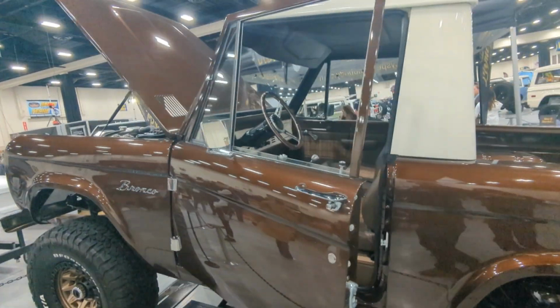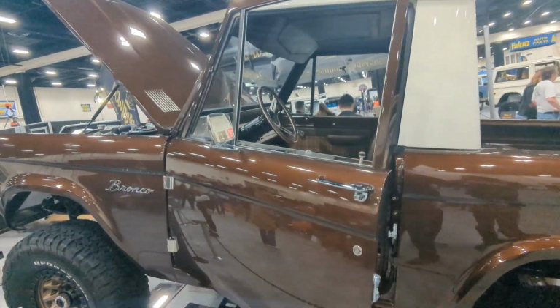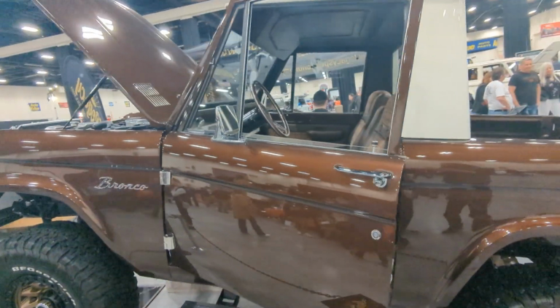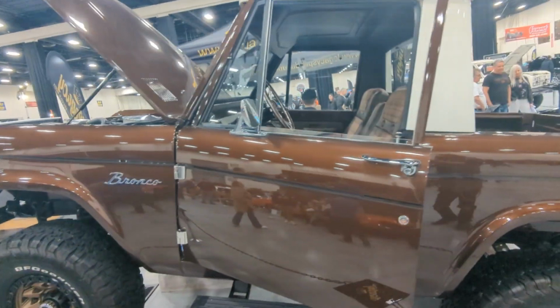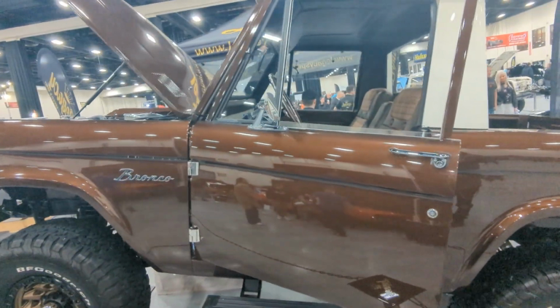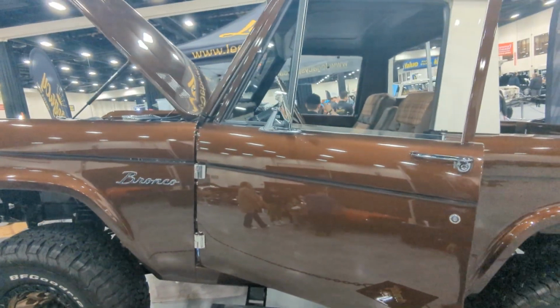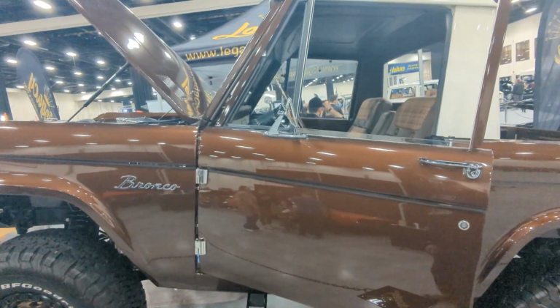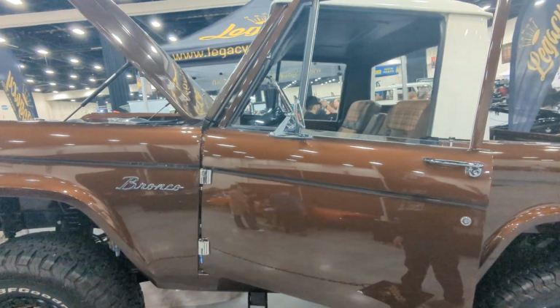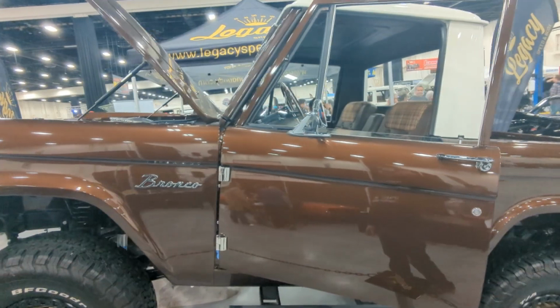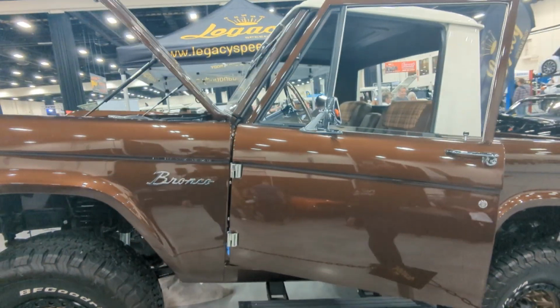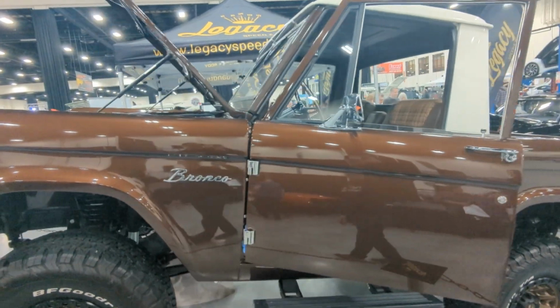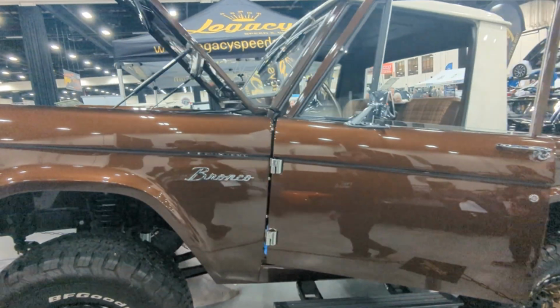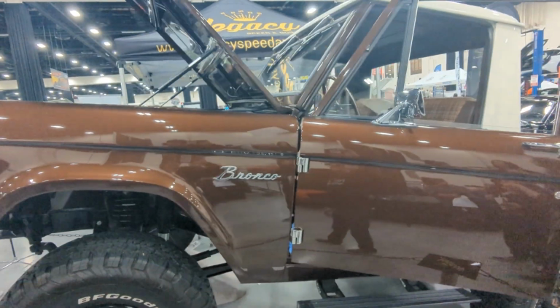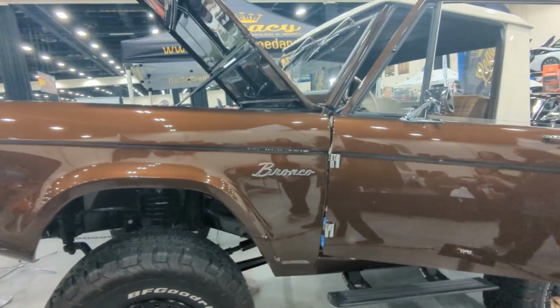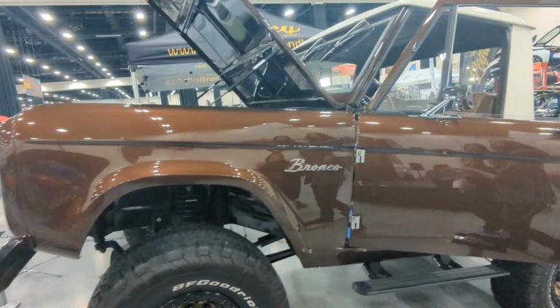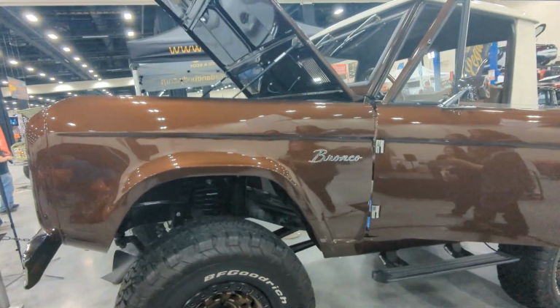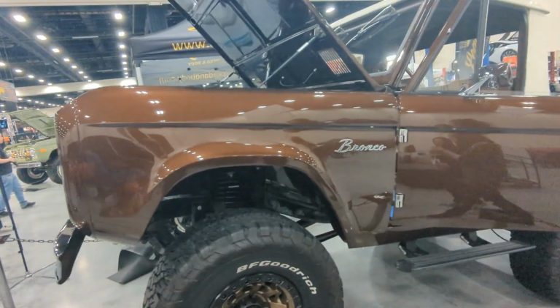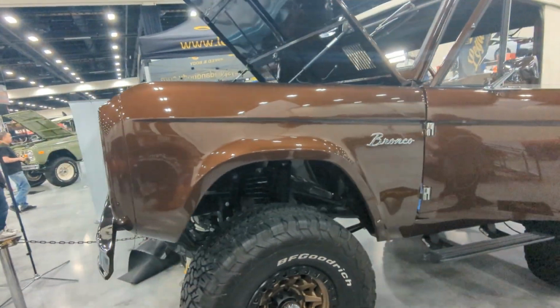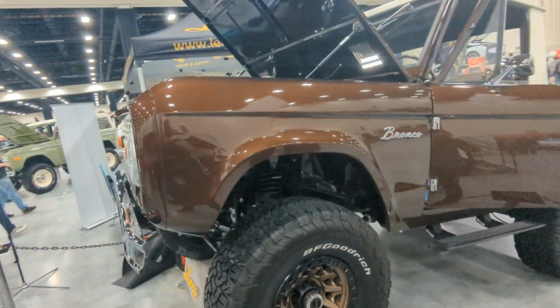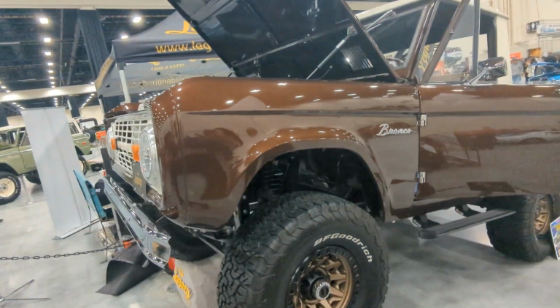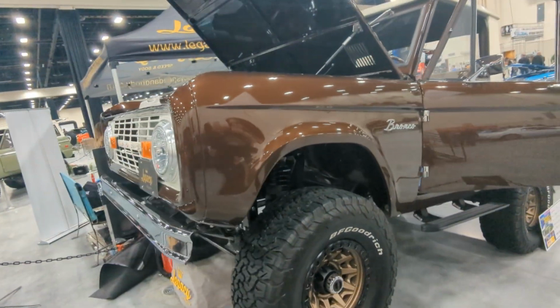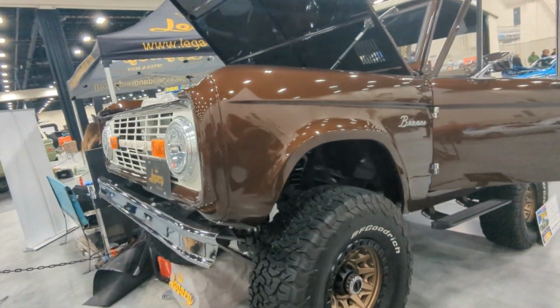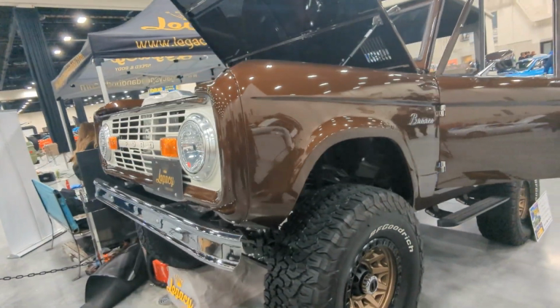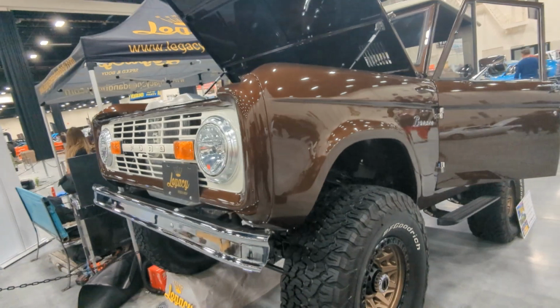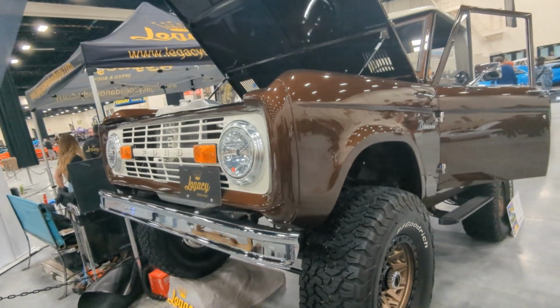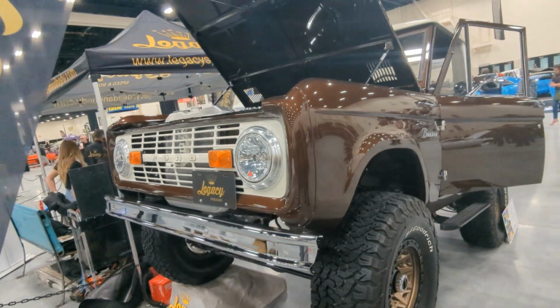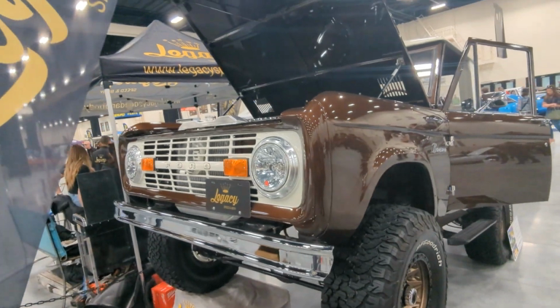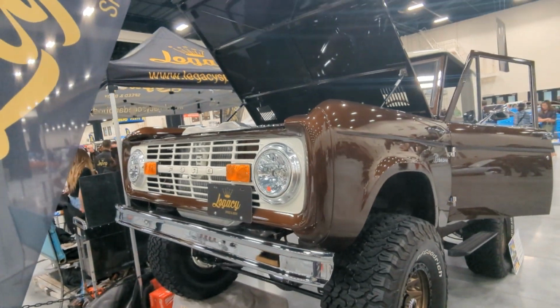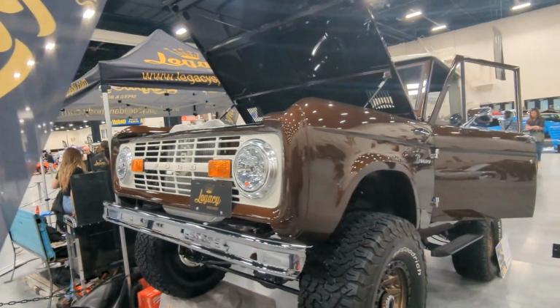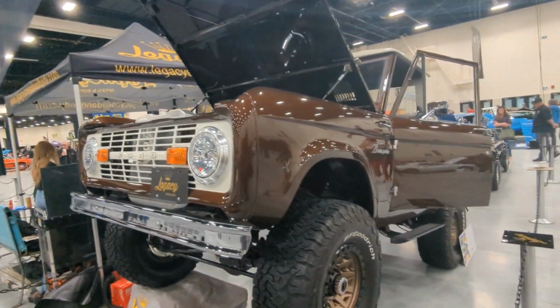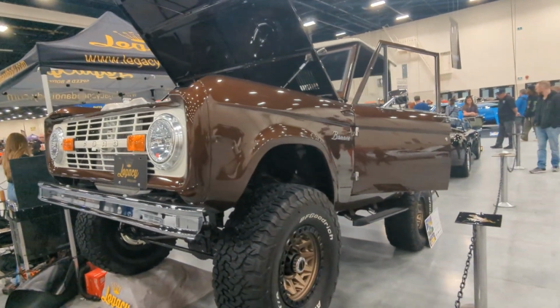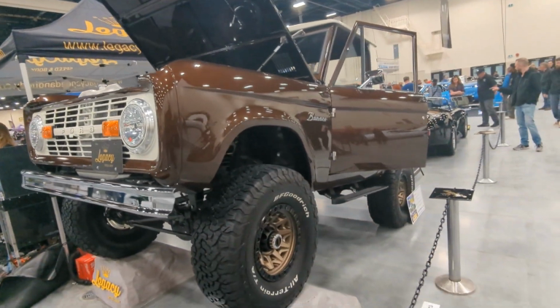There's an awesome, awesome Bronco — a 1970 Bronco. Beautifully done.